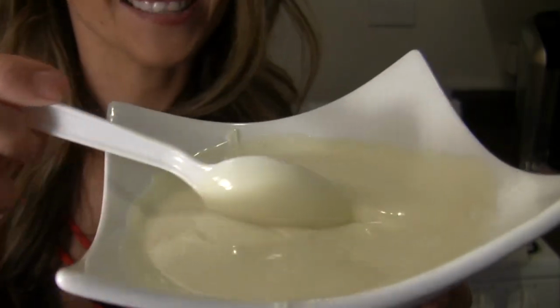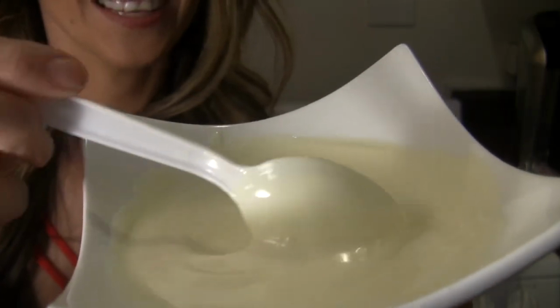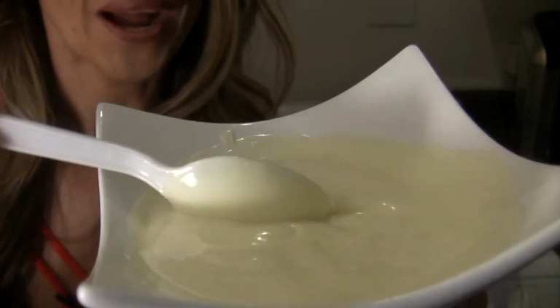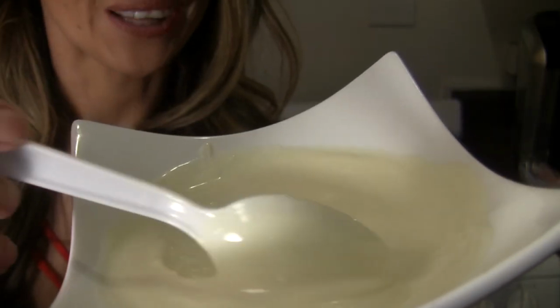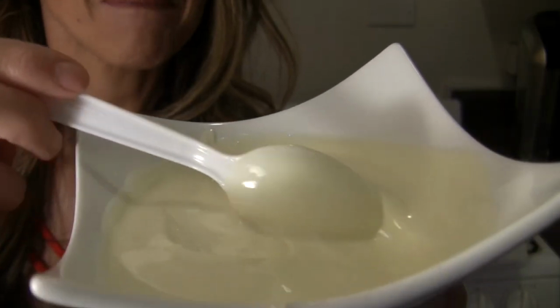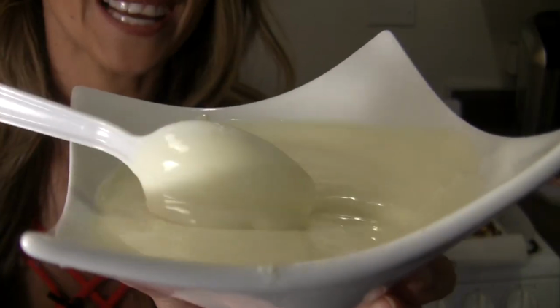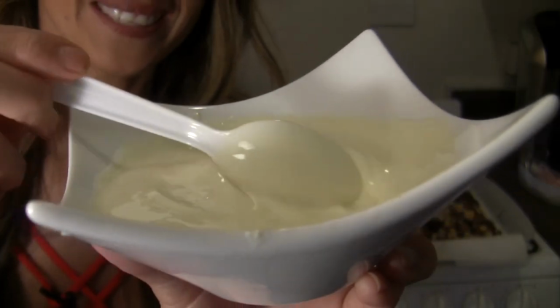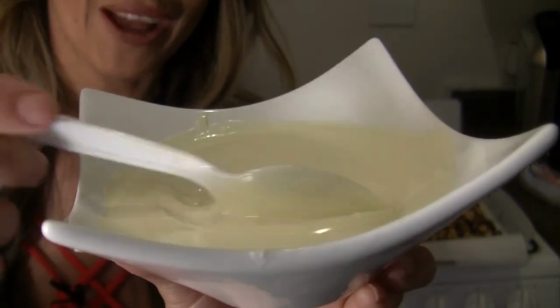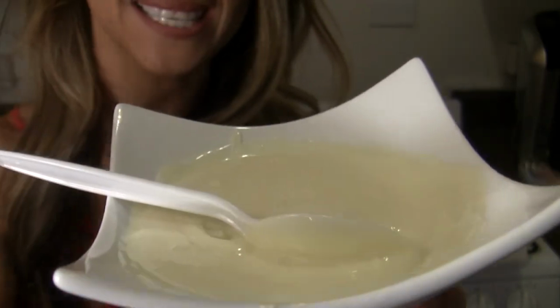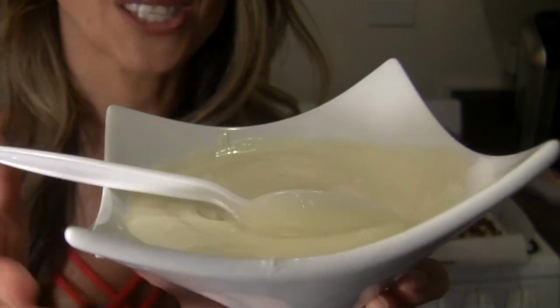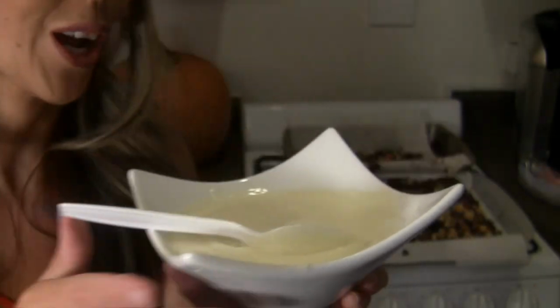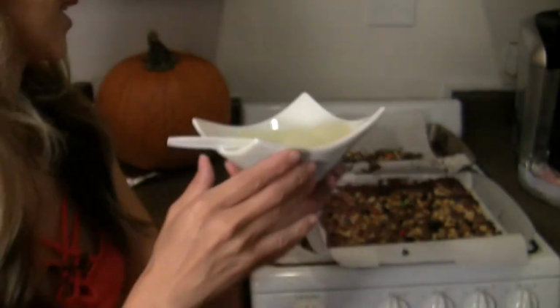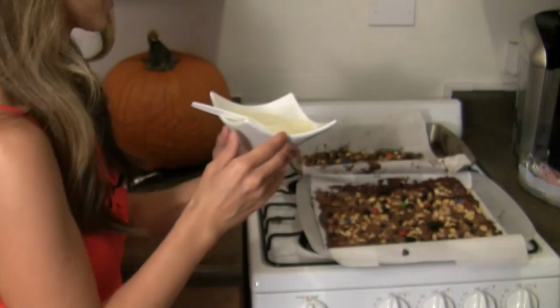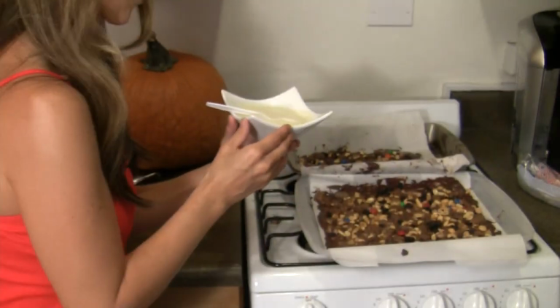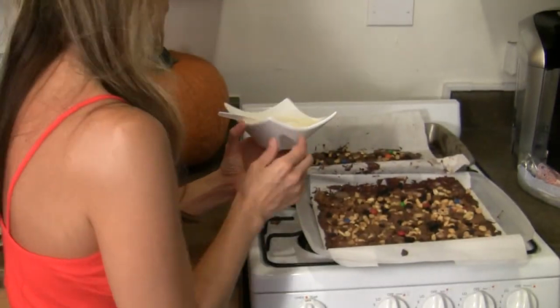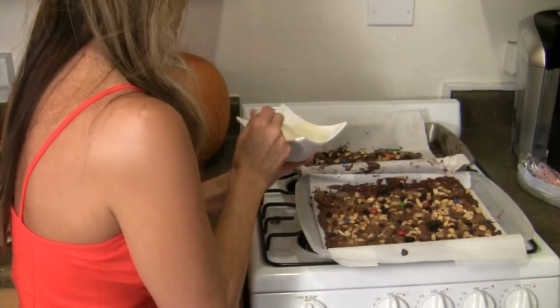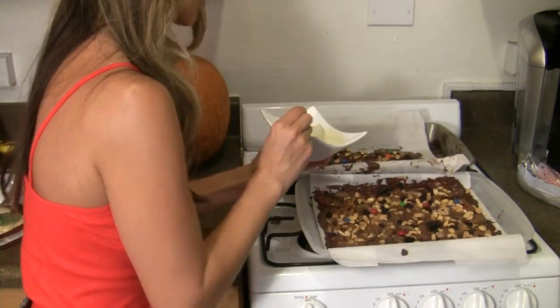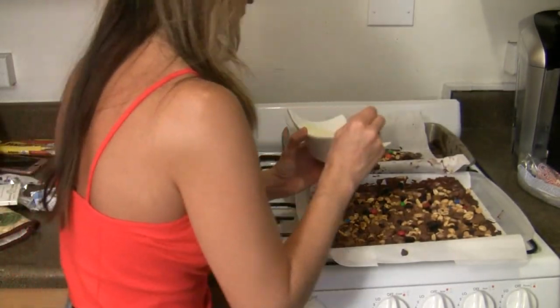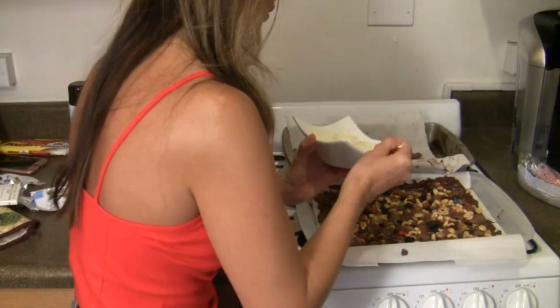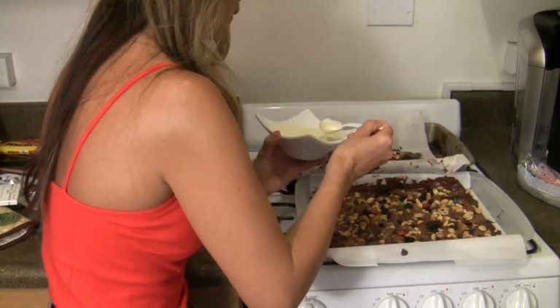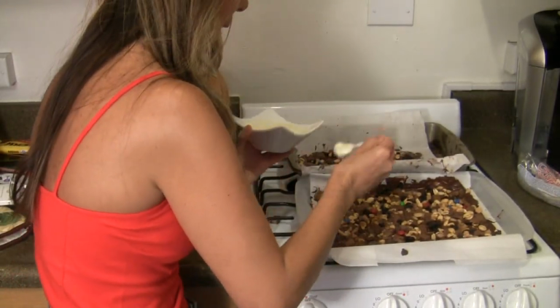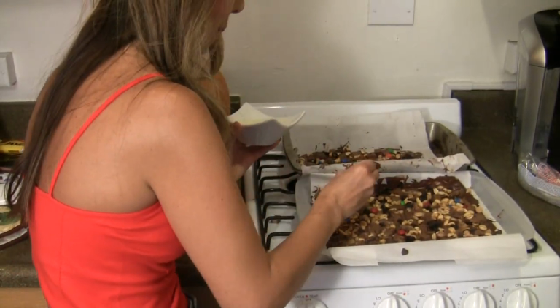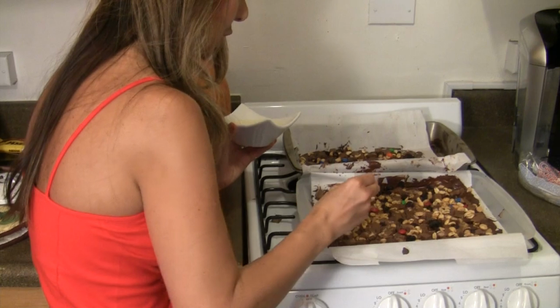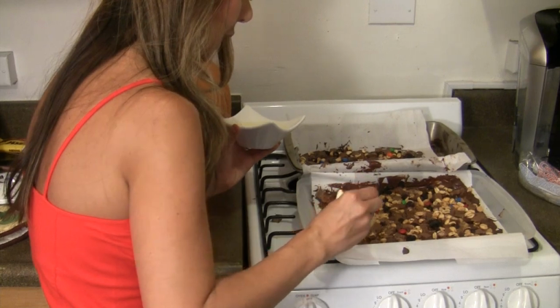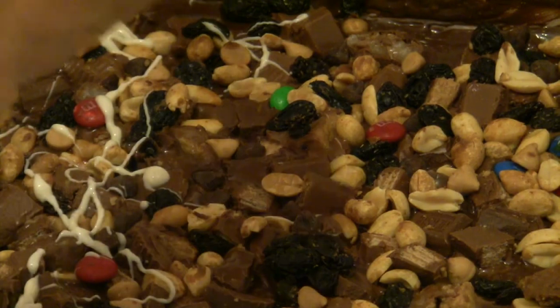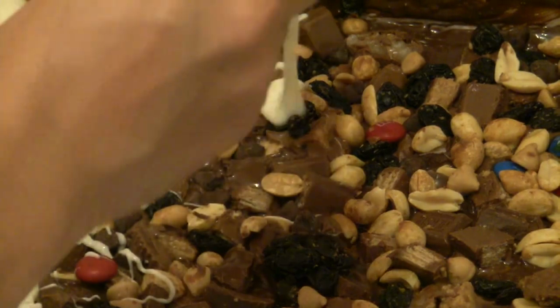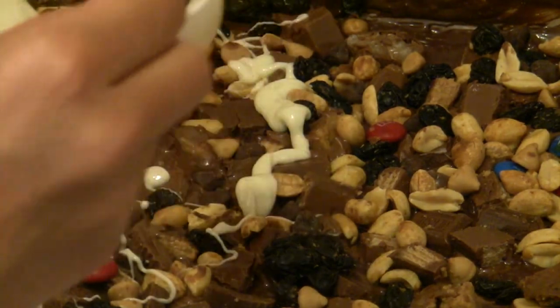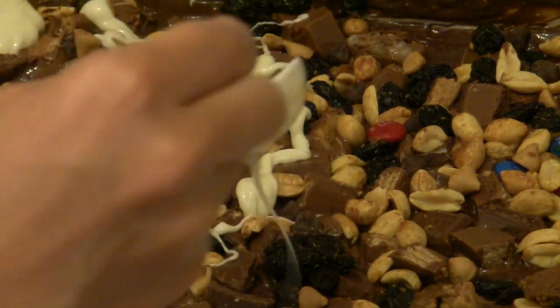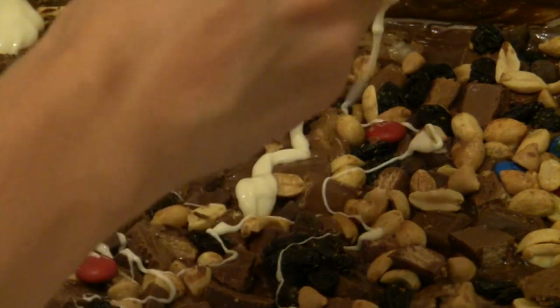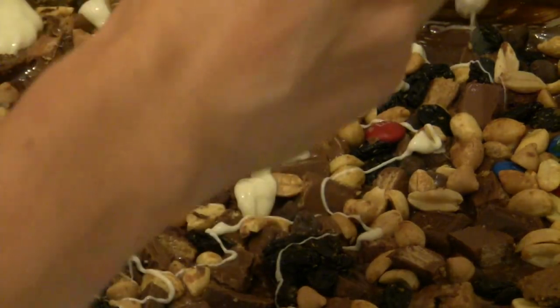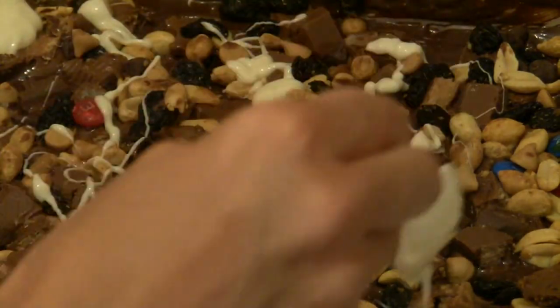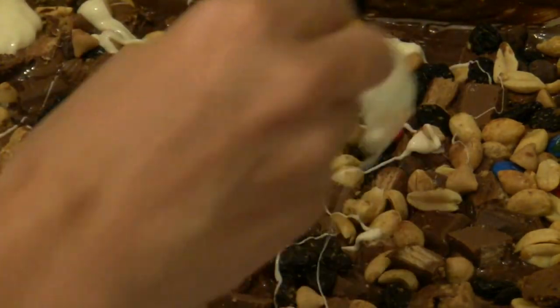Last thing on the list: white chocolate. I melted it in the same way as I did the dark chocolate, and I'm just going to go ahead and sprinkle it onto my mixture, creating kind of a drizzle topping on top.